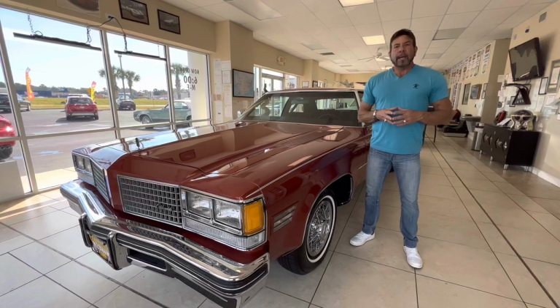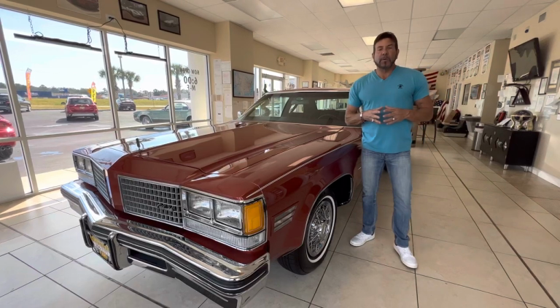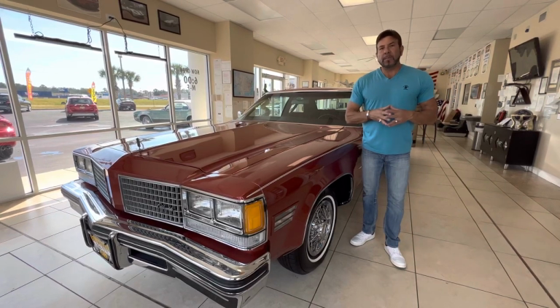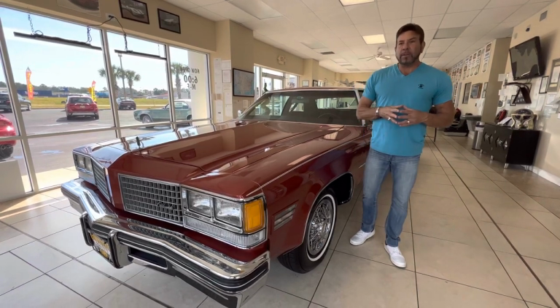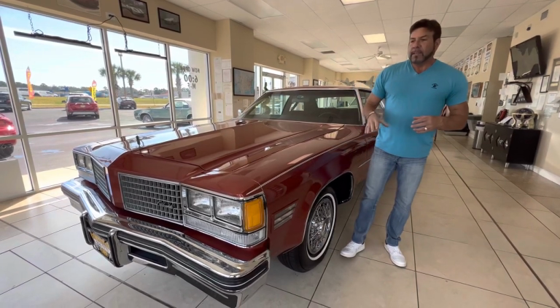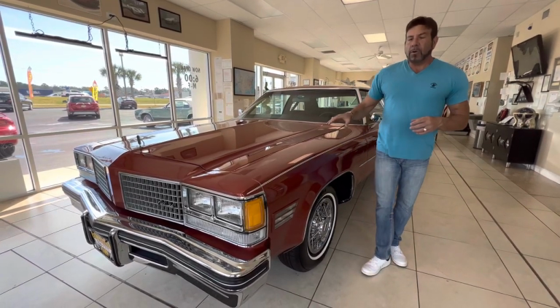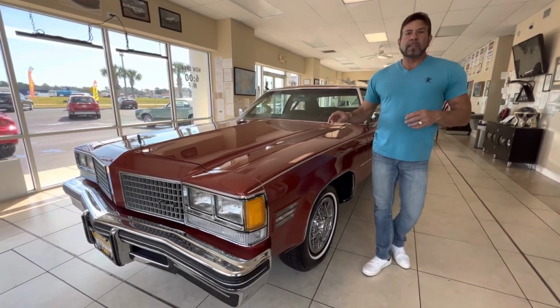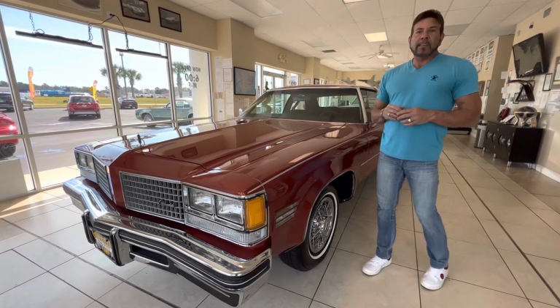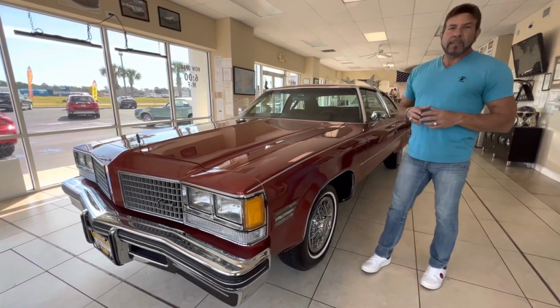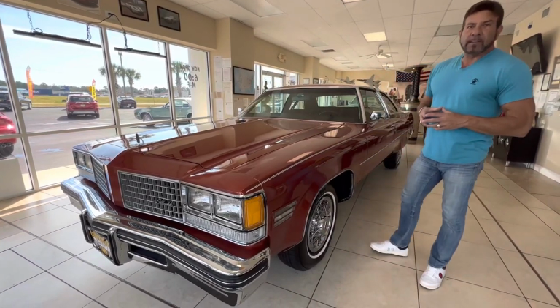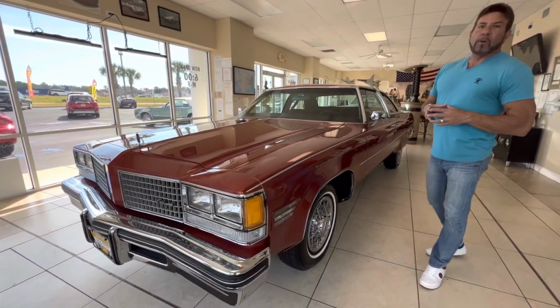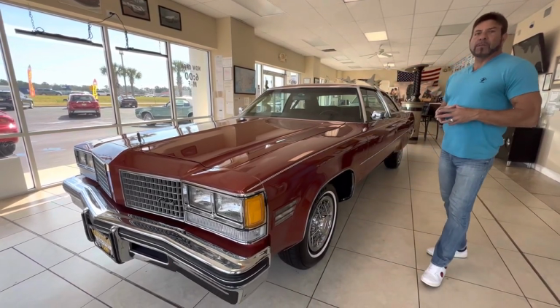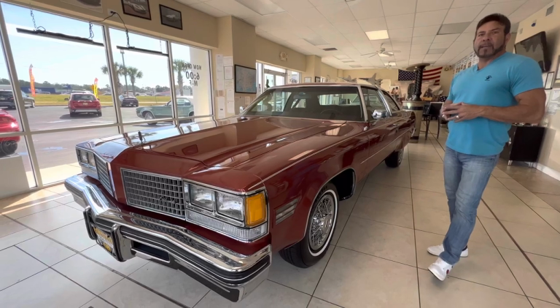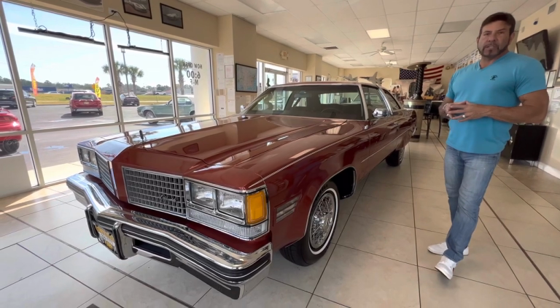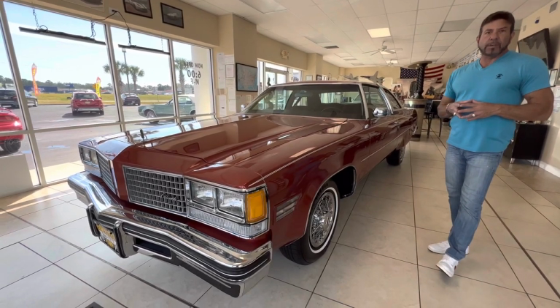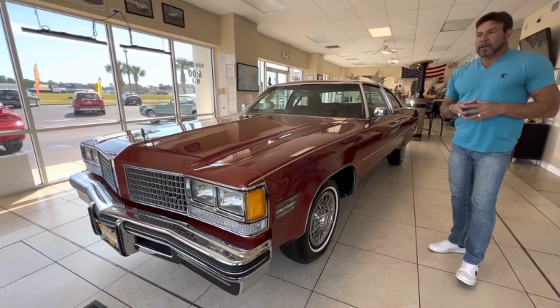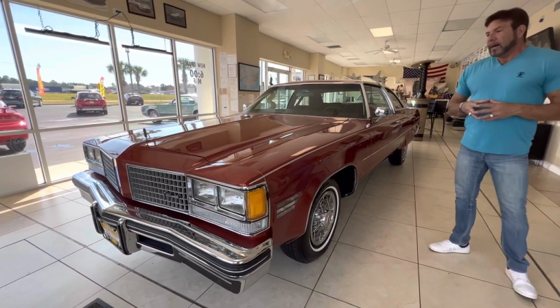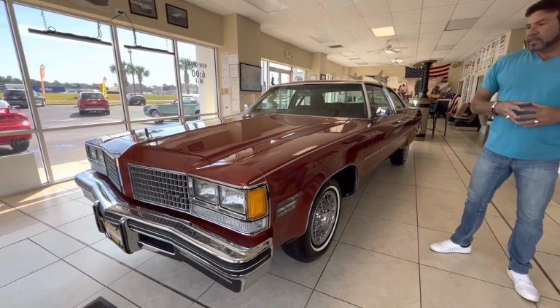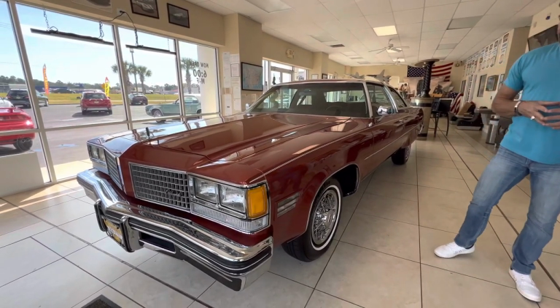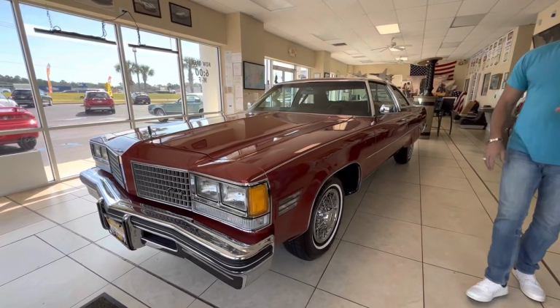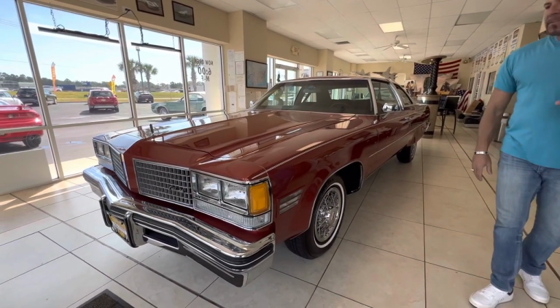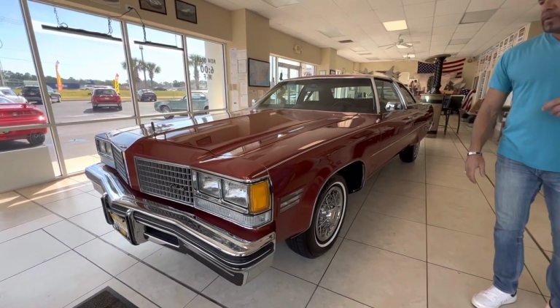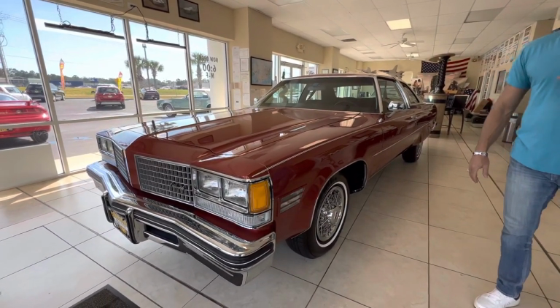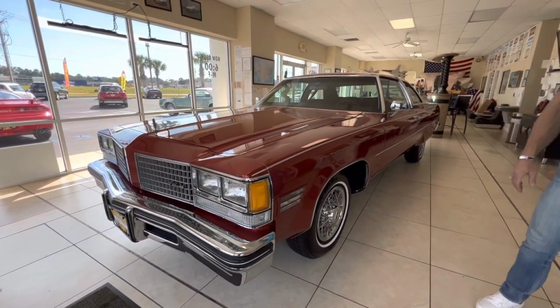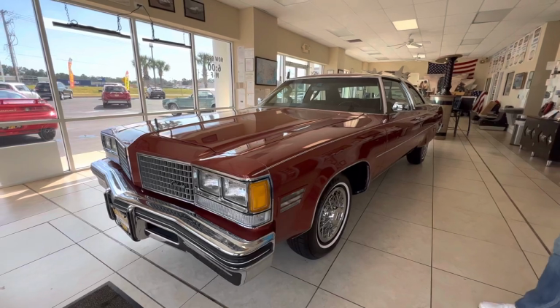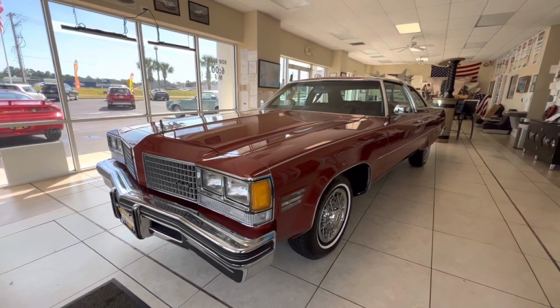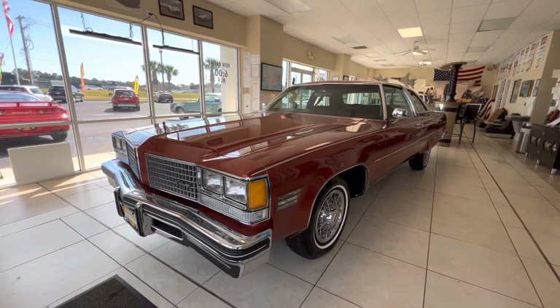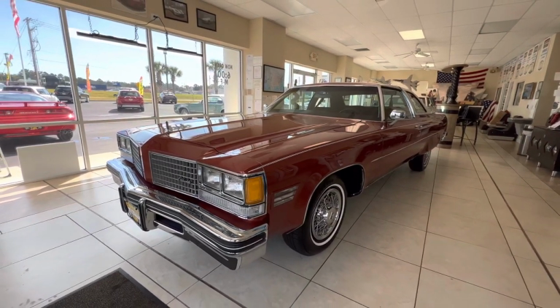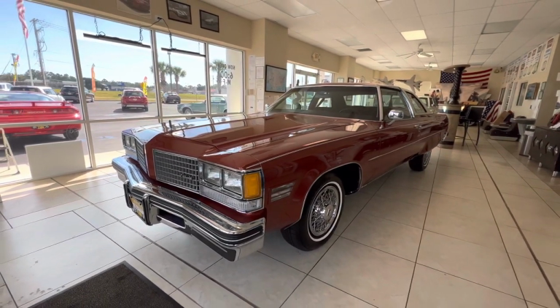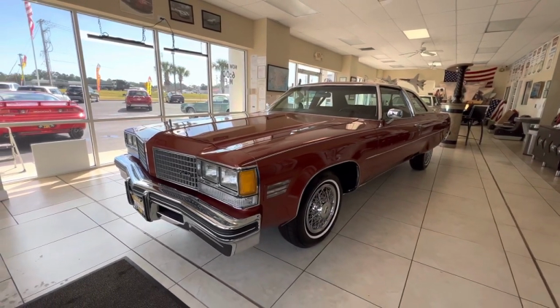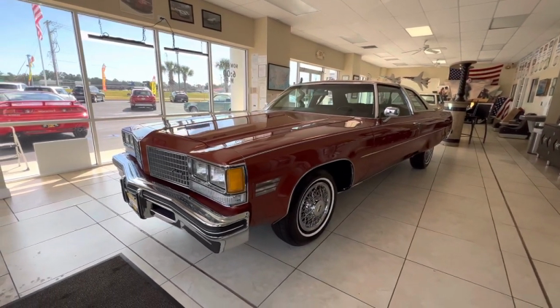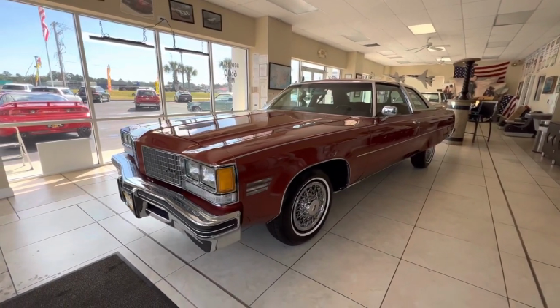Hey guys, it's Bill from Competition Cars. Today we're going over this 1976 Oldsmobile 98 Regency Coupe. This car is going to be up for sale on Bring a Trailer, which is an online auction. So we're going to do the outside exterior walk-around video today.